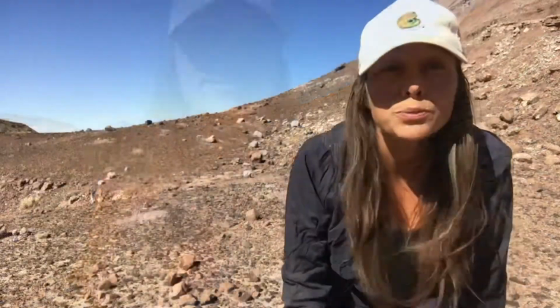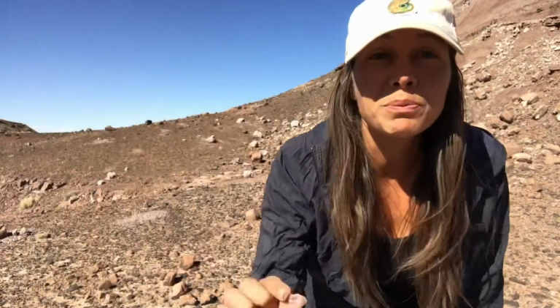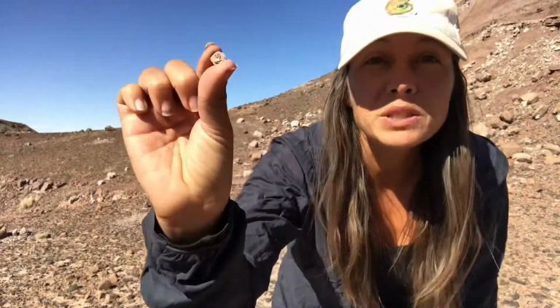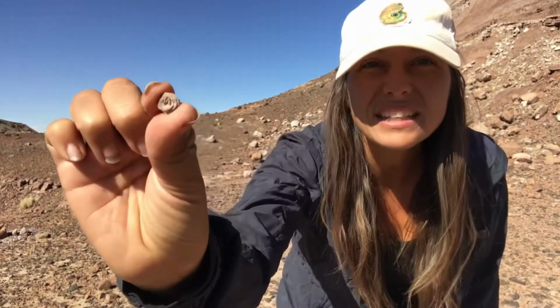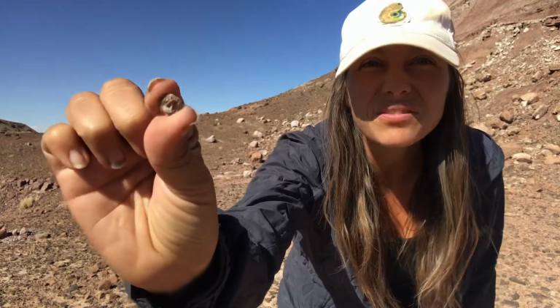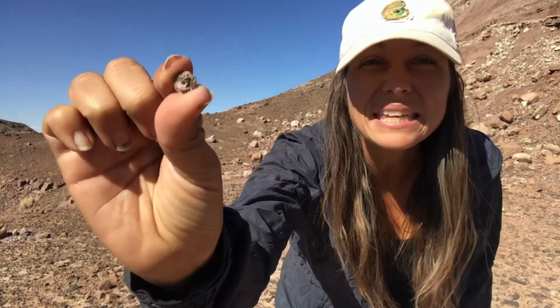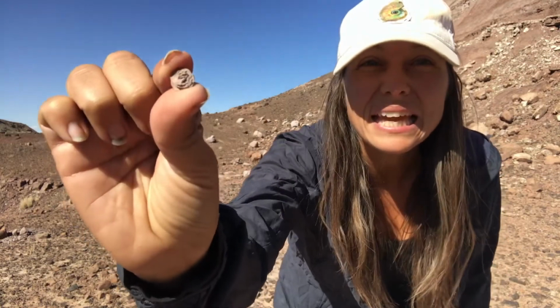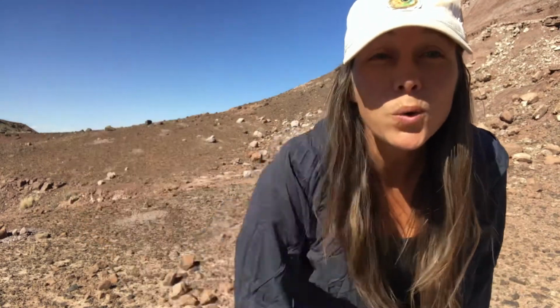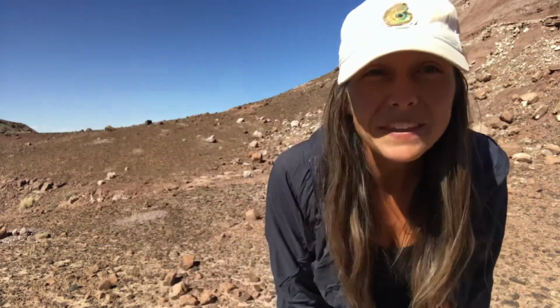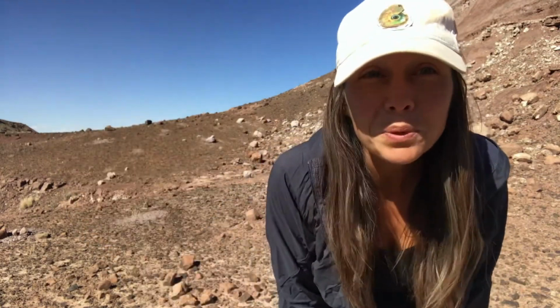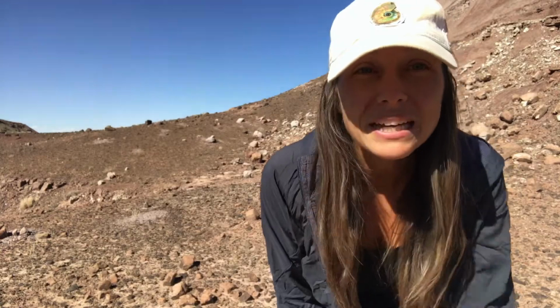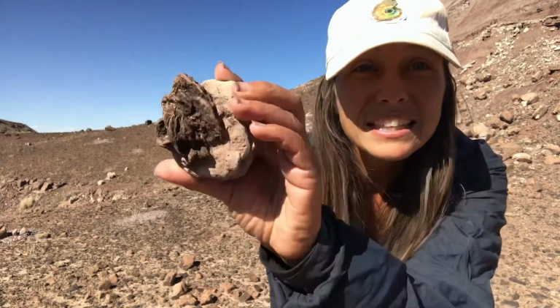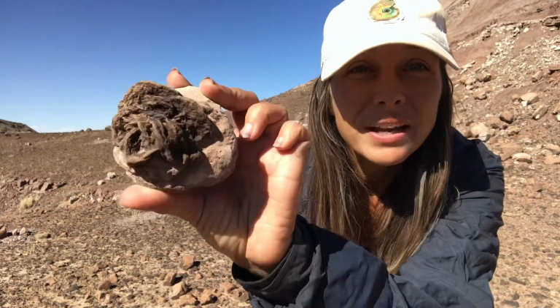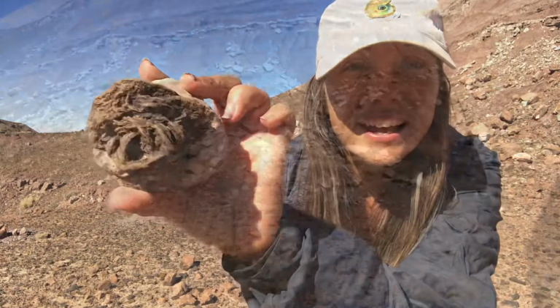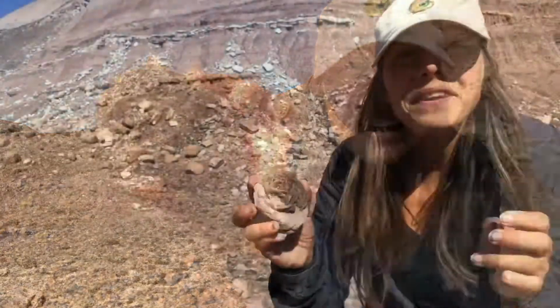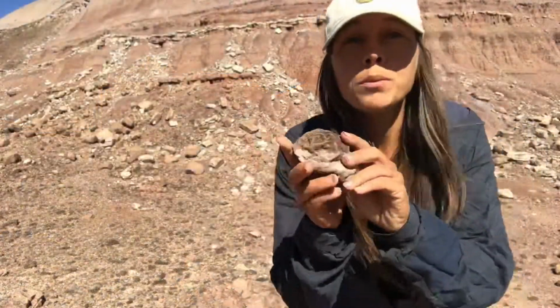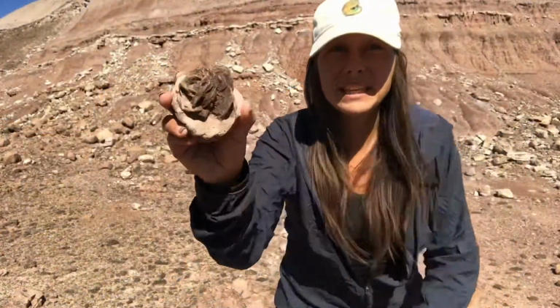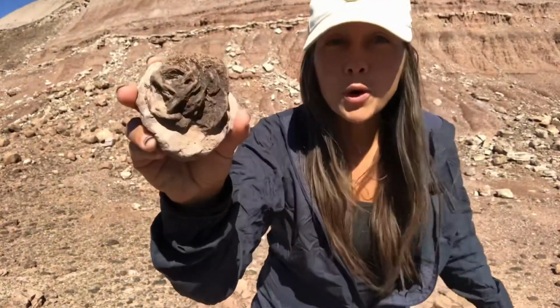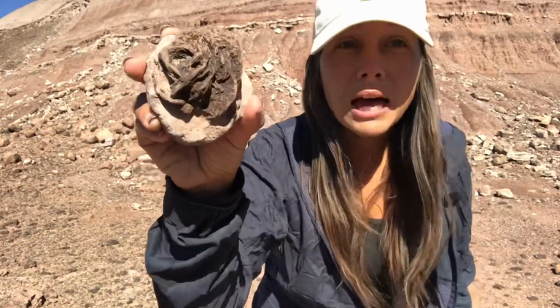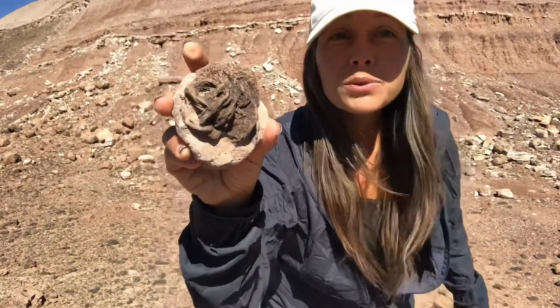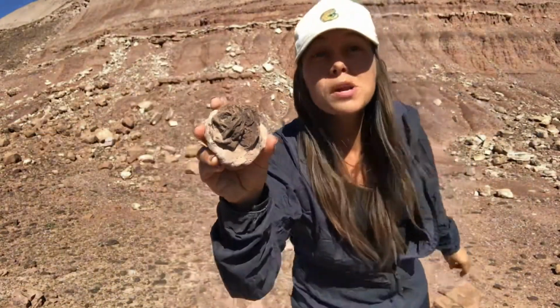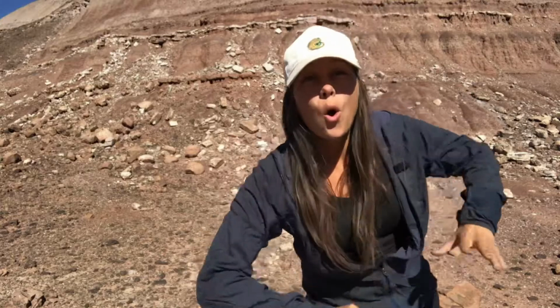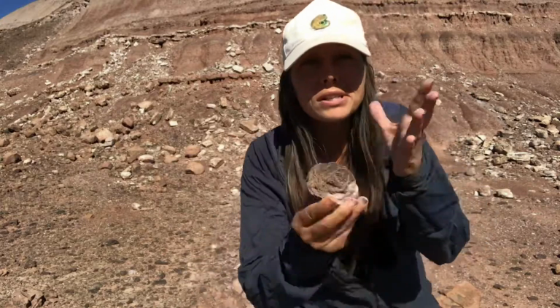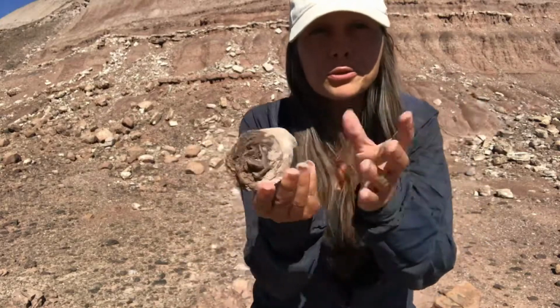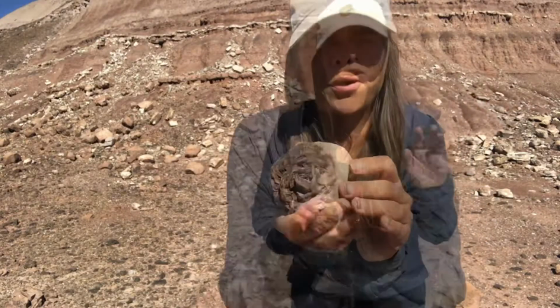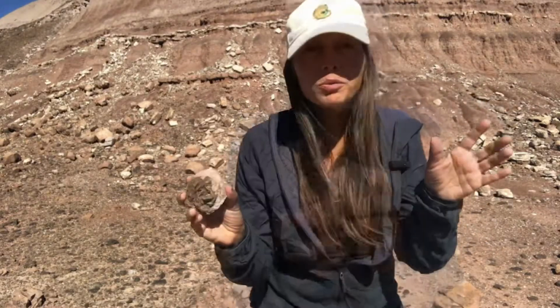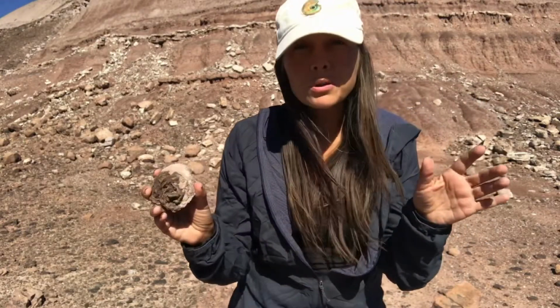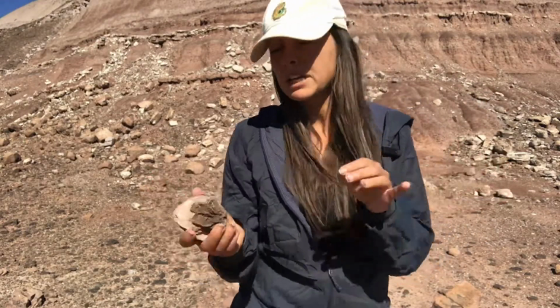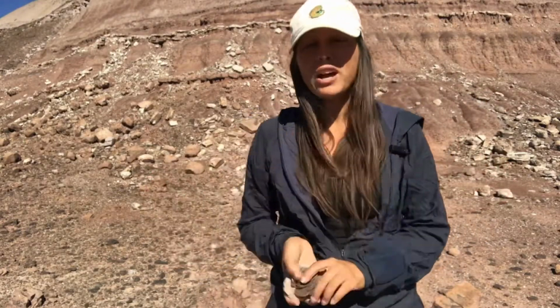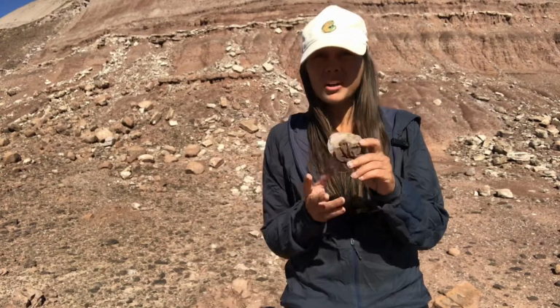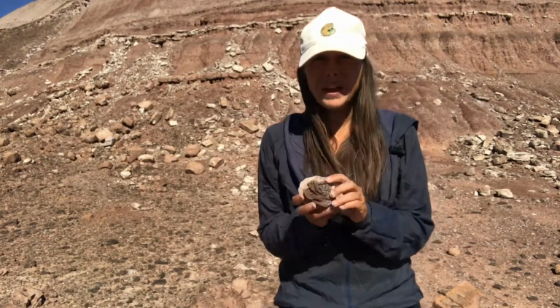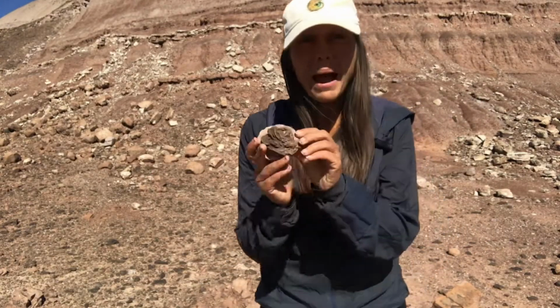Desert roses can be really small, like the size of a pea, or they can be really big, like this one. They can form as single rose blossoms or a whole cluster of roses. Some of the largest ones in Oklahoma can weigh over 100 to 1,000 pounds.